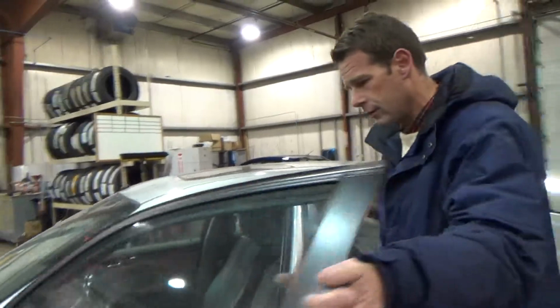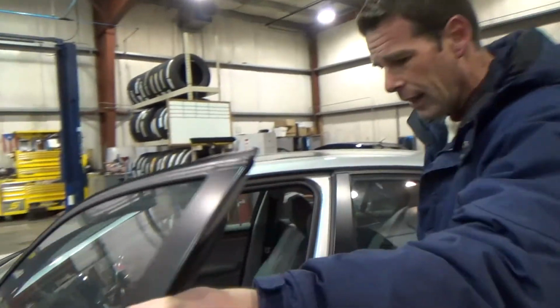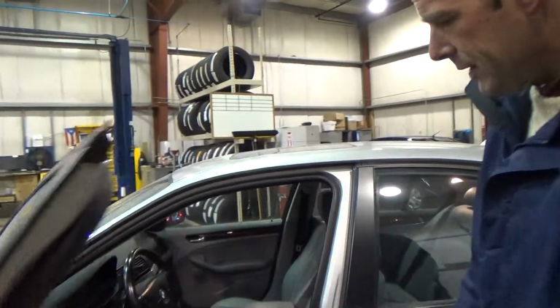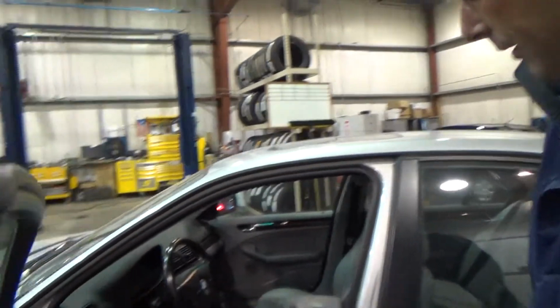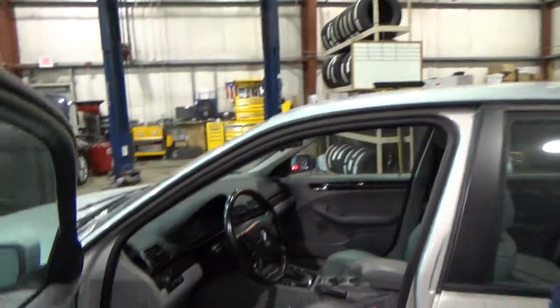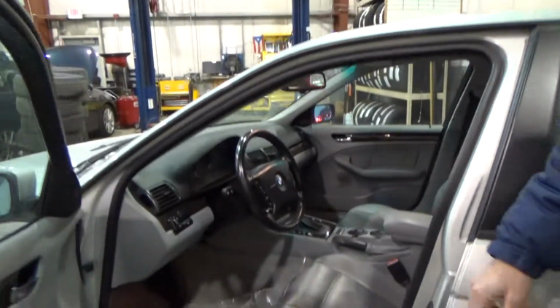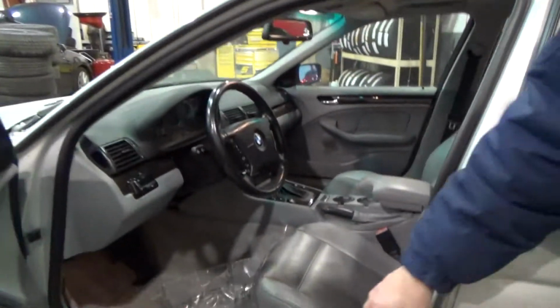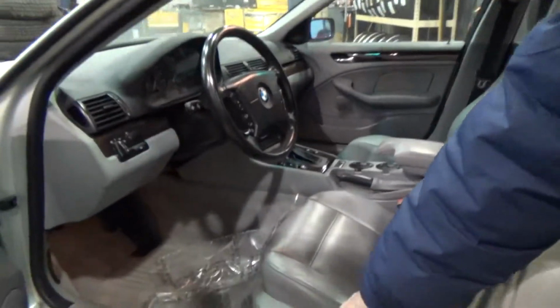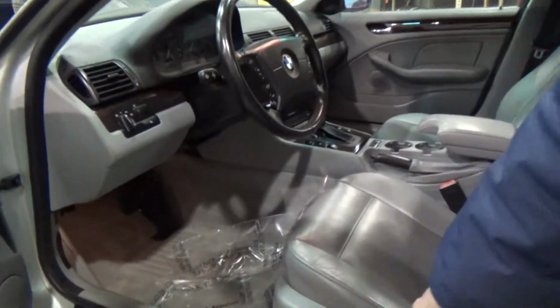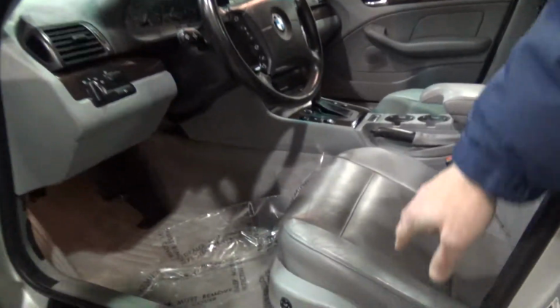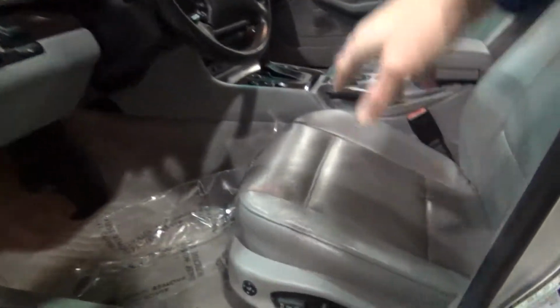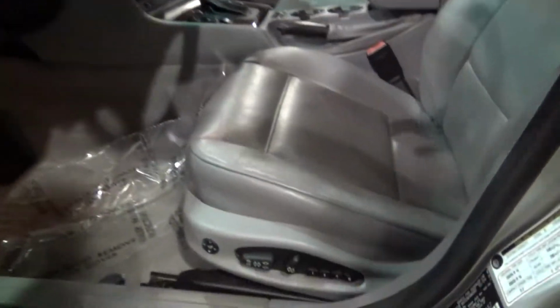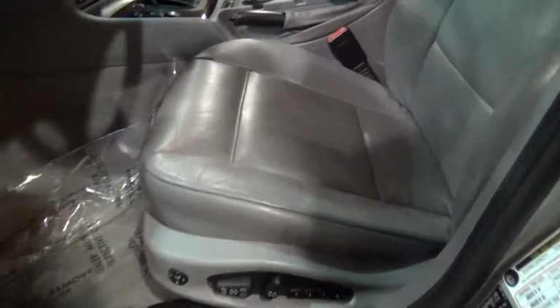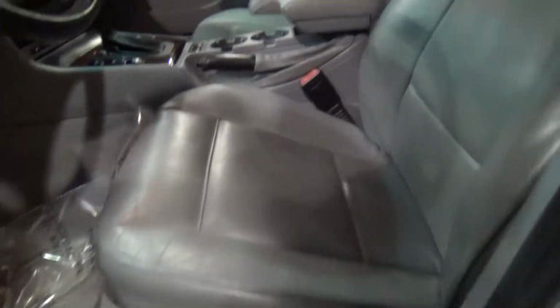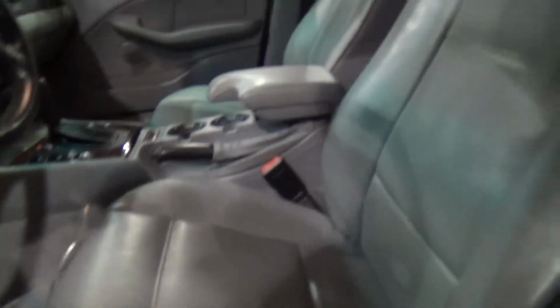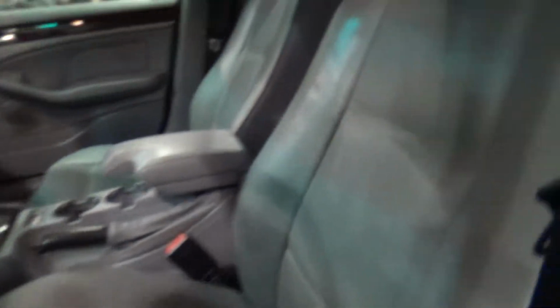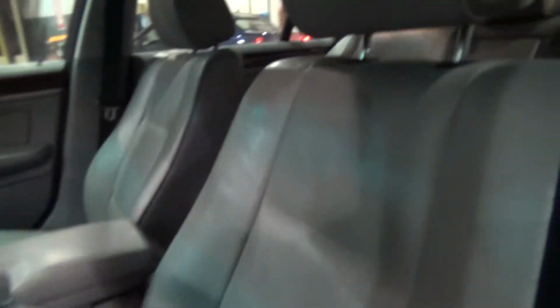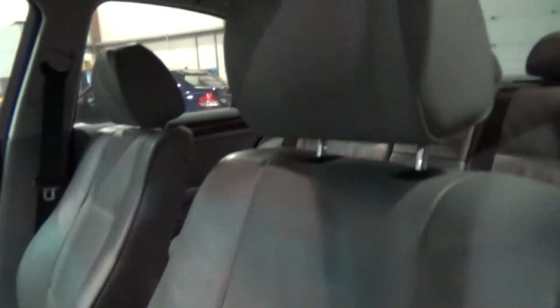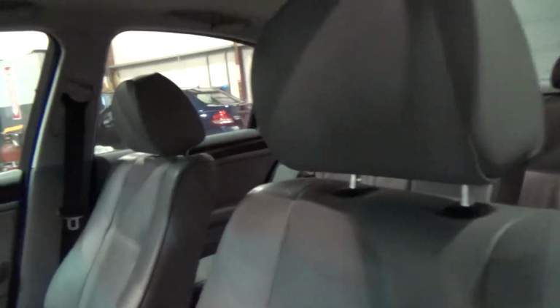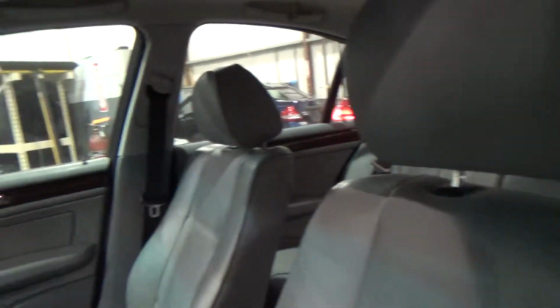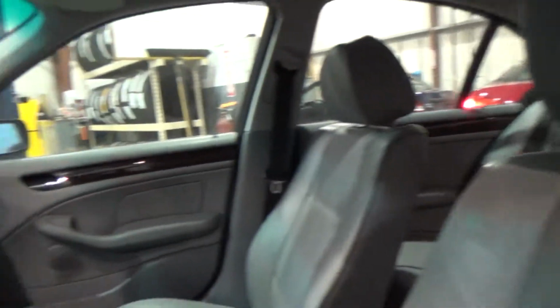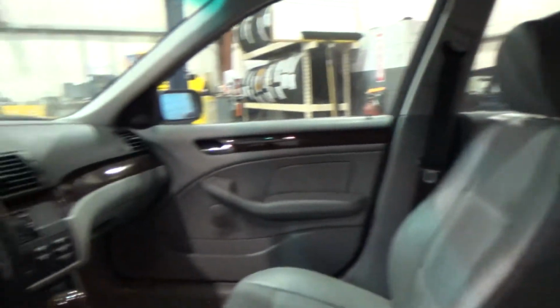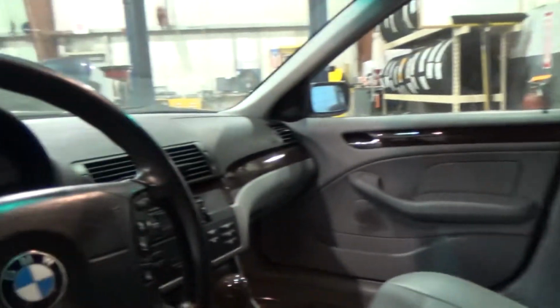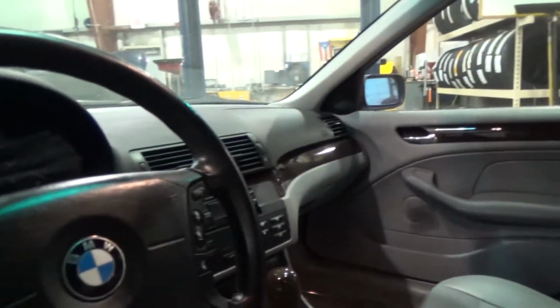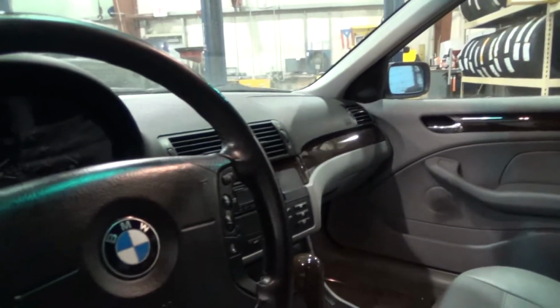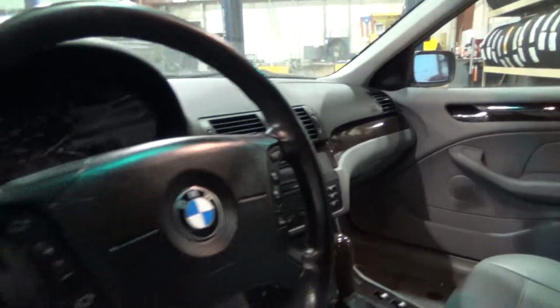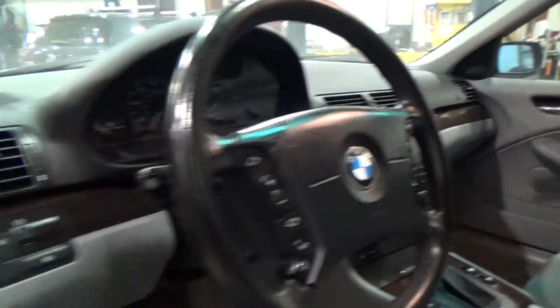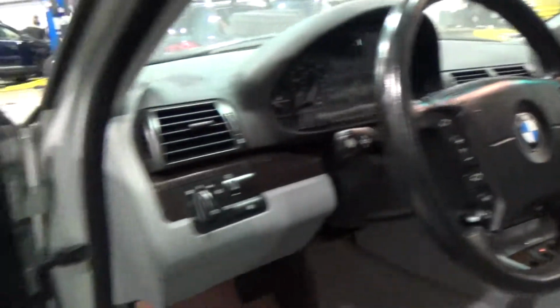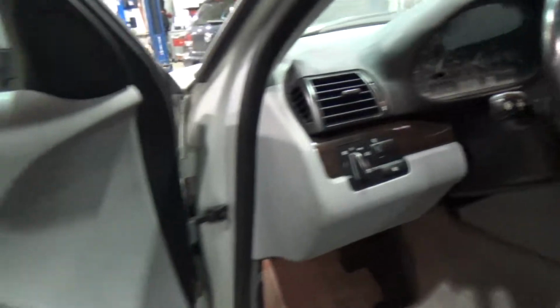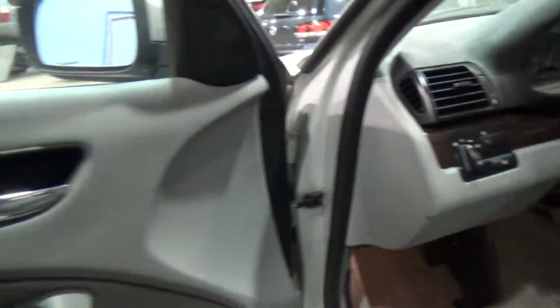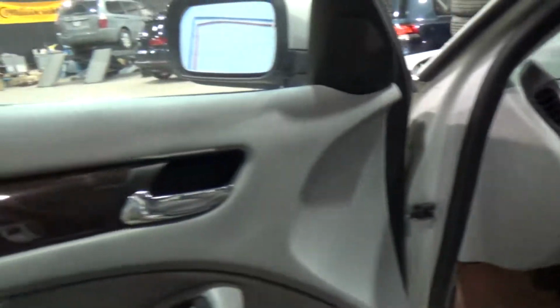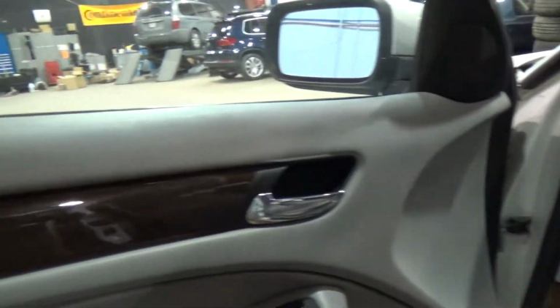Gray leather interior, full power seats with memory, heated. It has a premium package with wood accents, and an Alpine stereo system with iPod control.